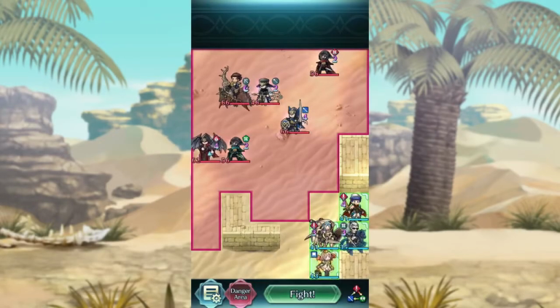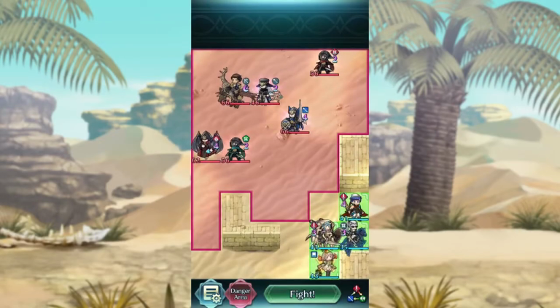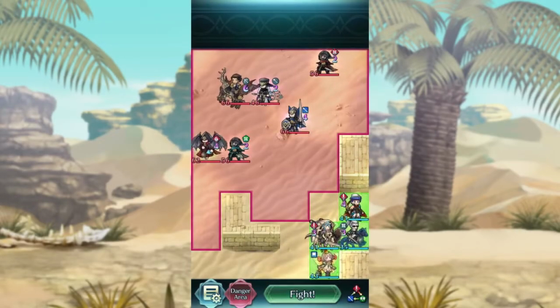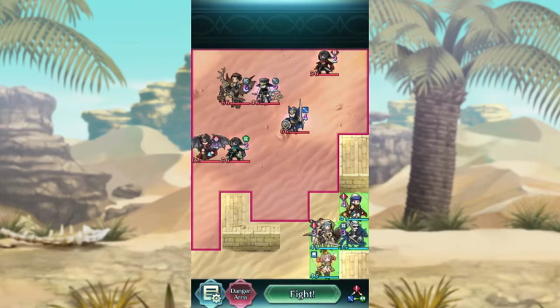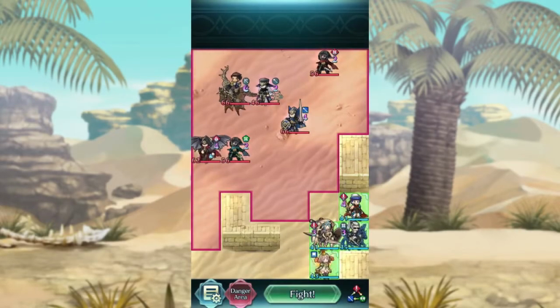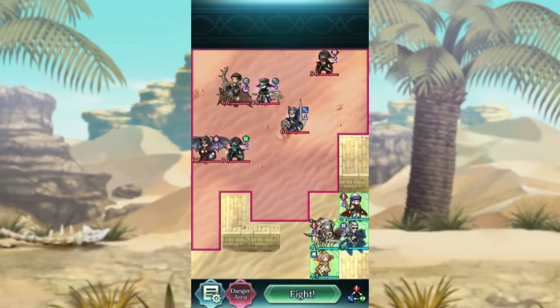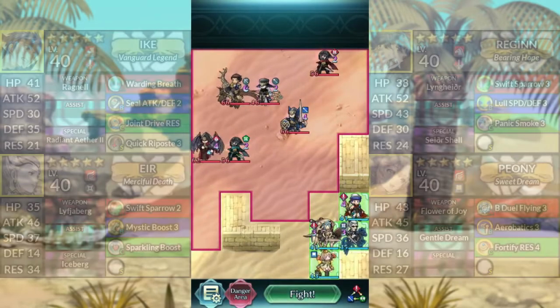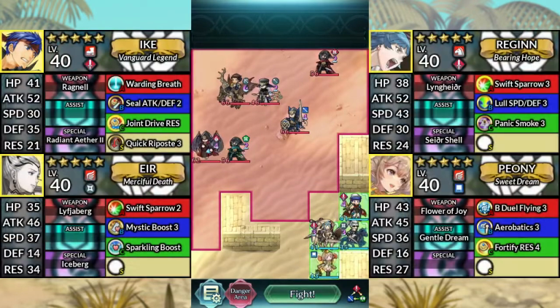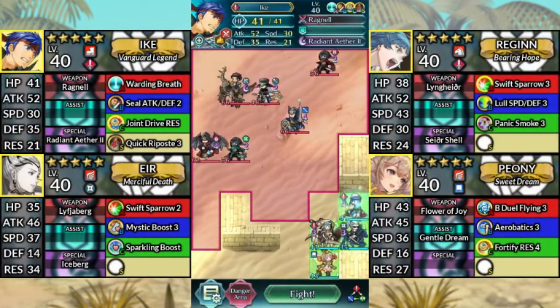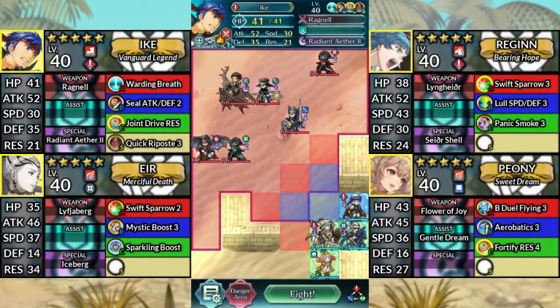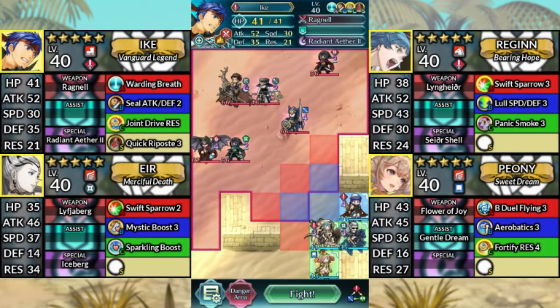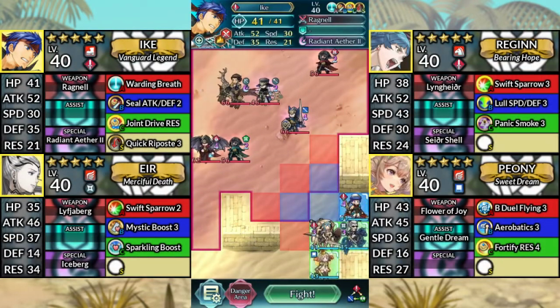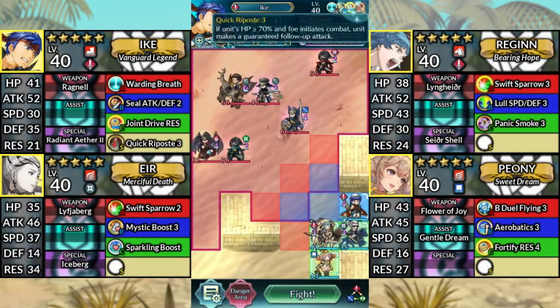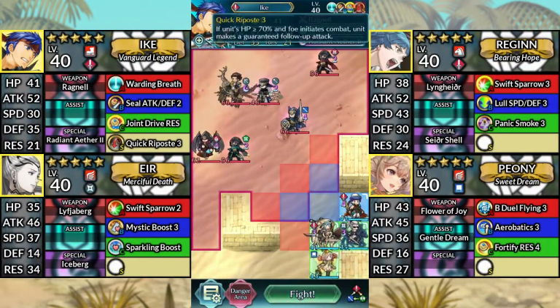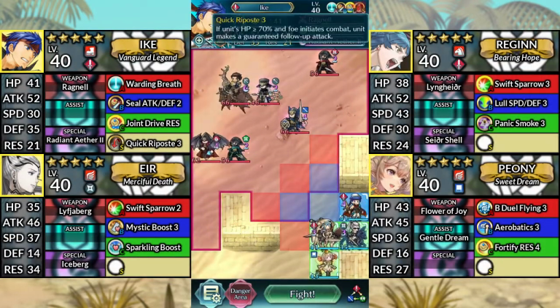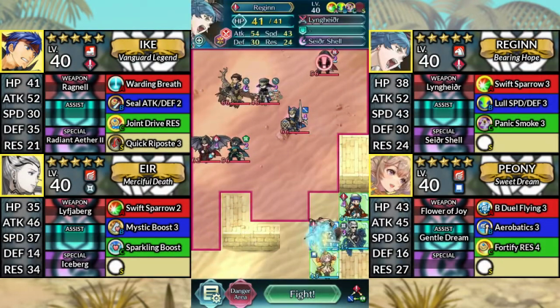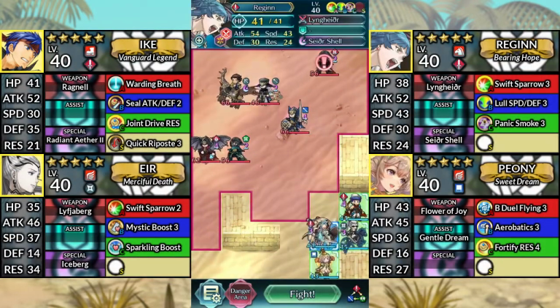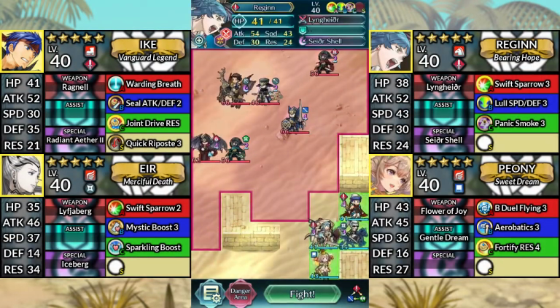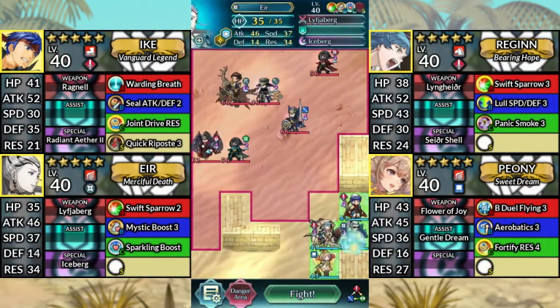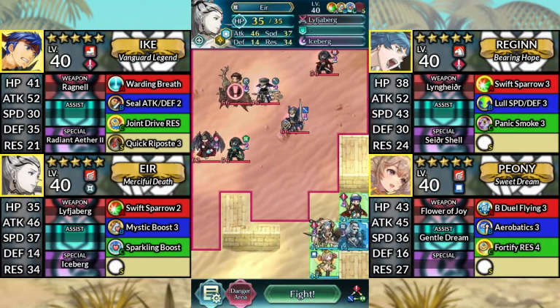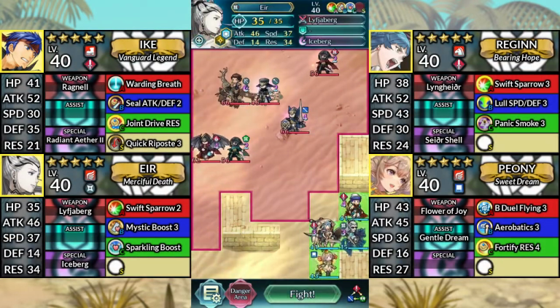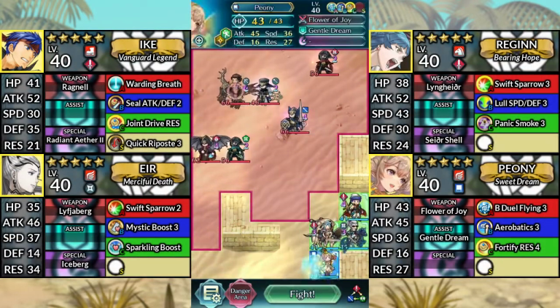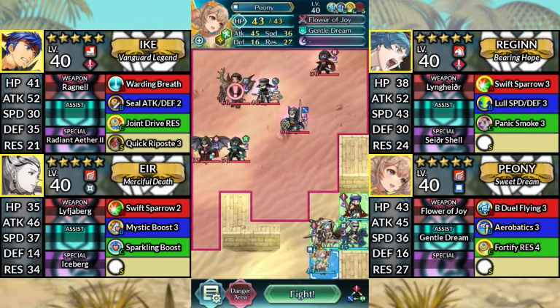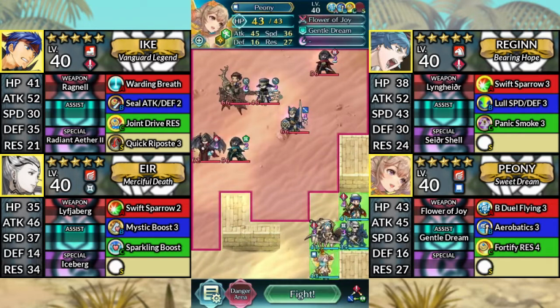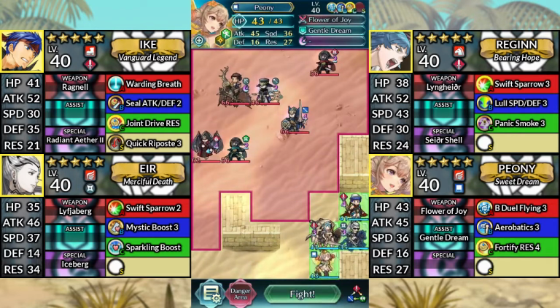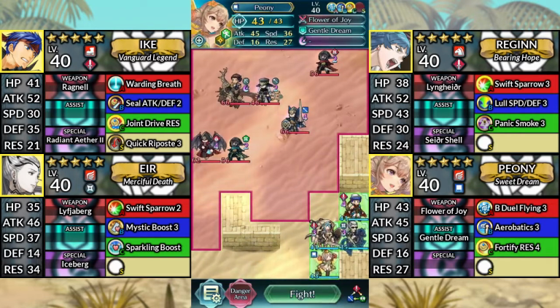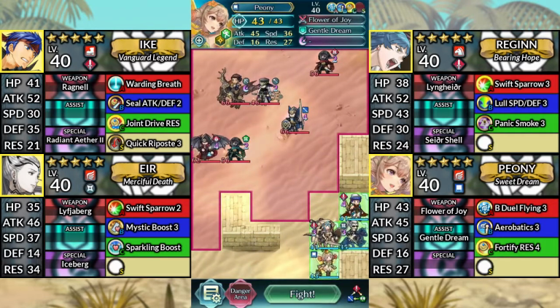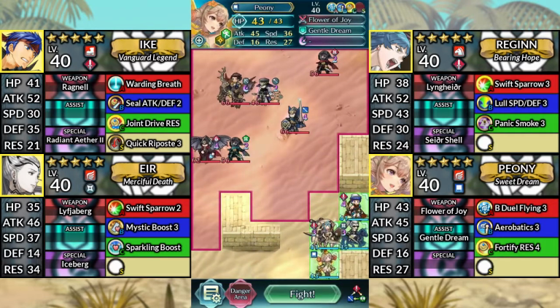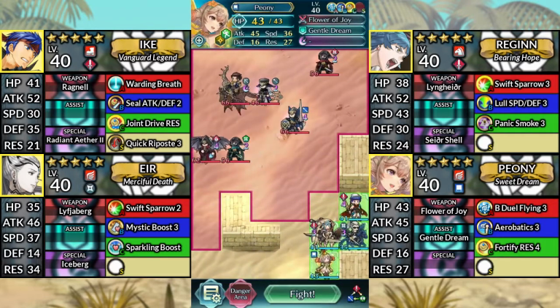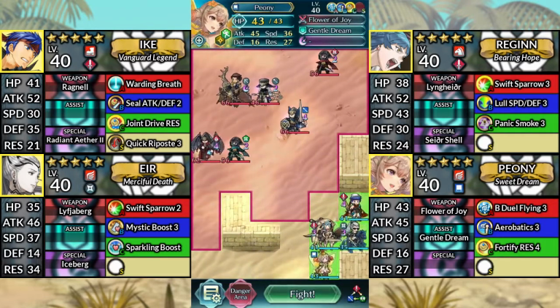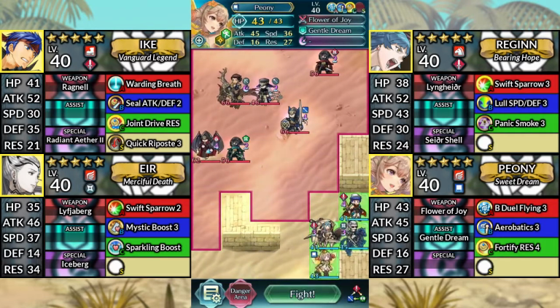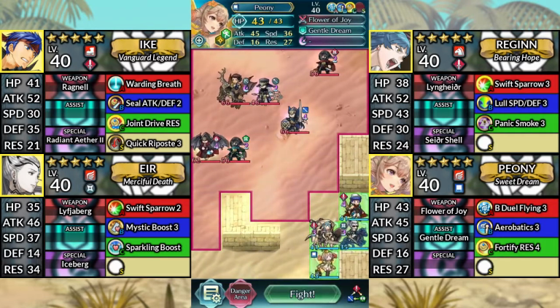Hello and welcome to Clawed Infernal. We have Ike with Quick Riposte 3 Seal, Regan, Air, and Peony. We'll be using Noasi for this solution.